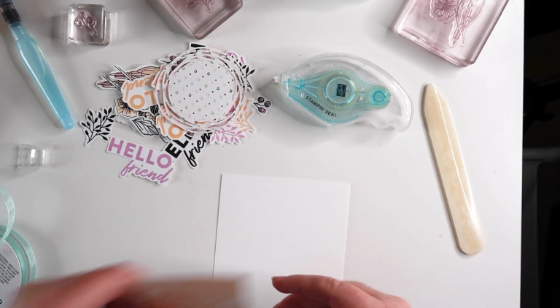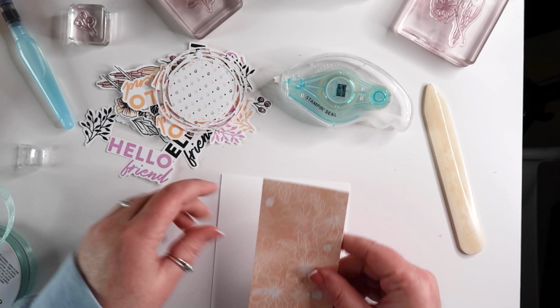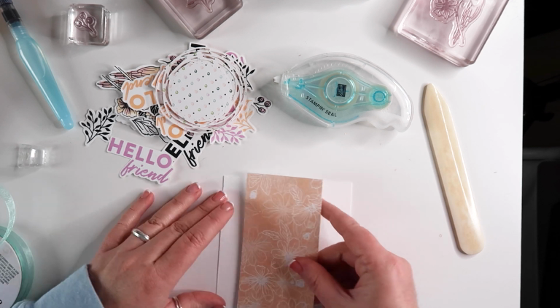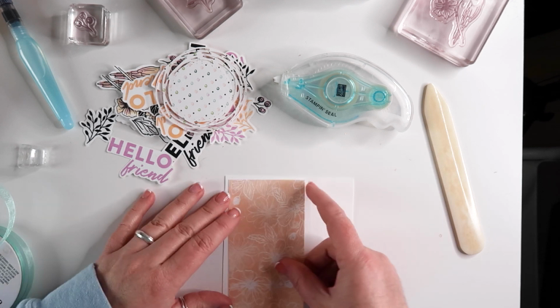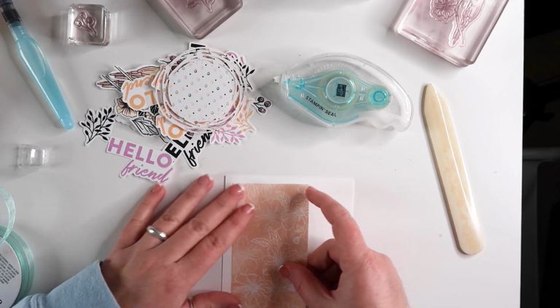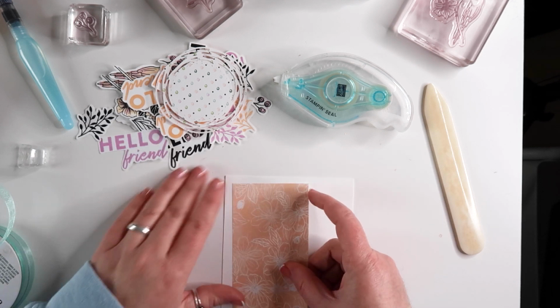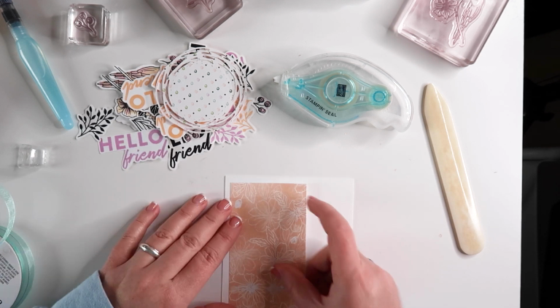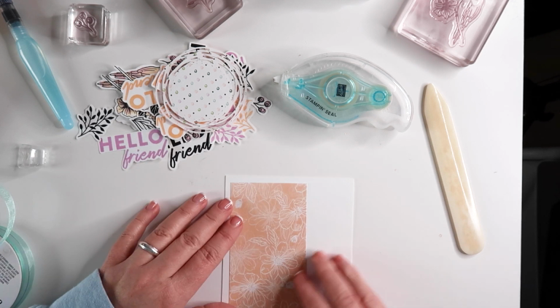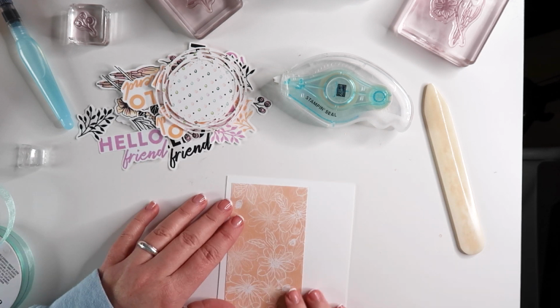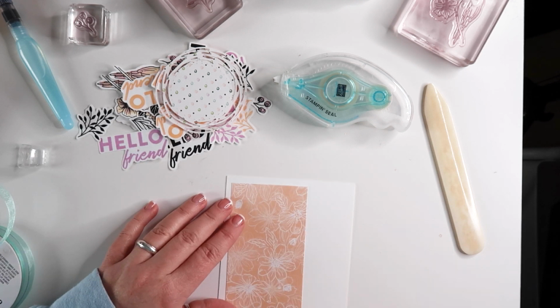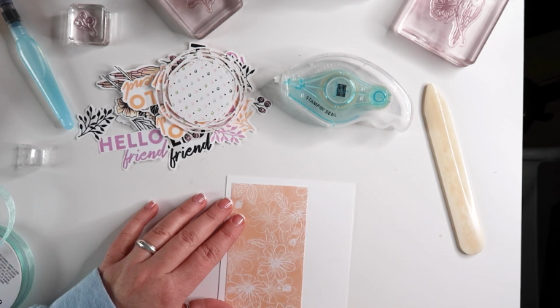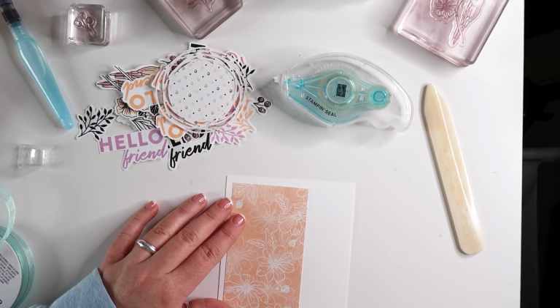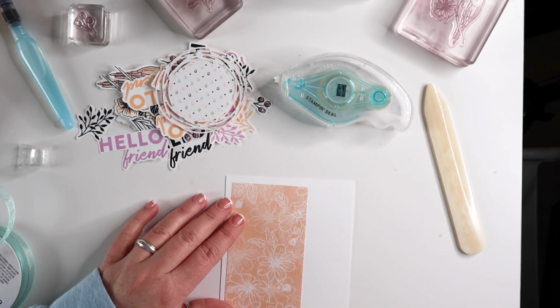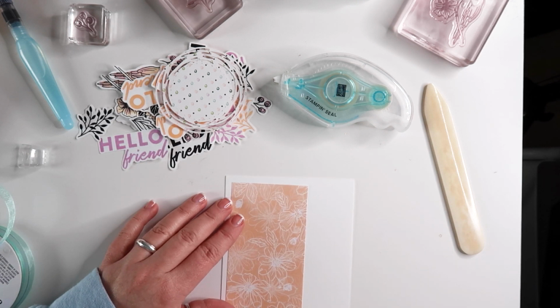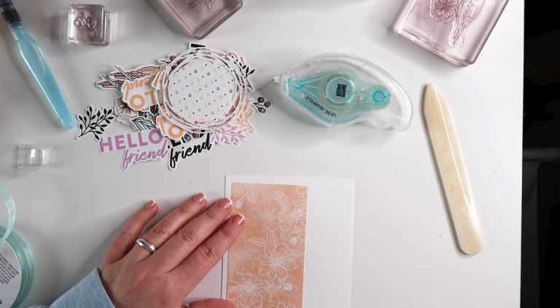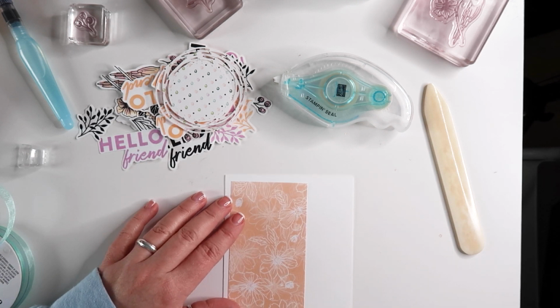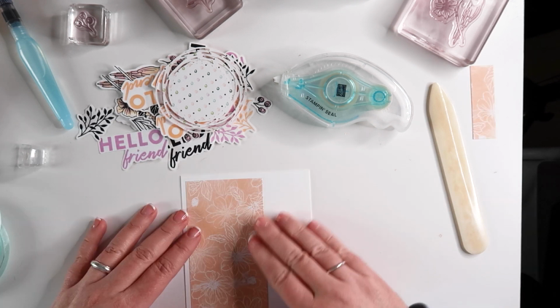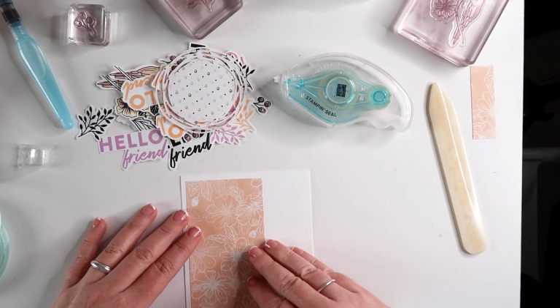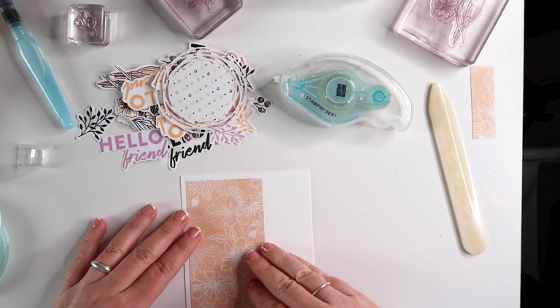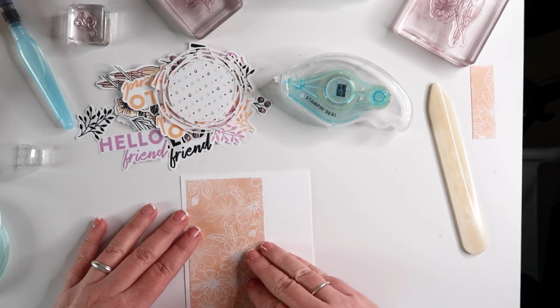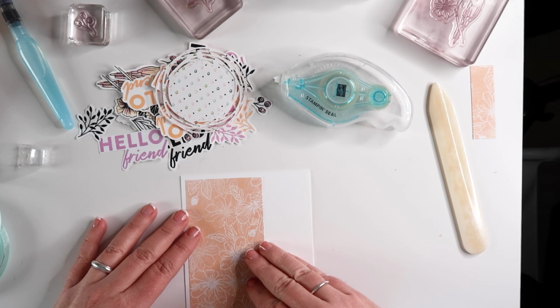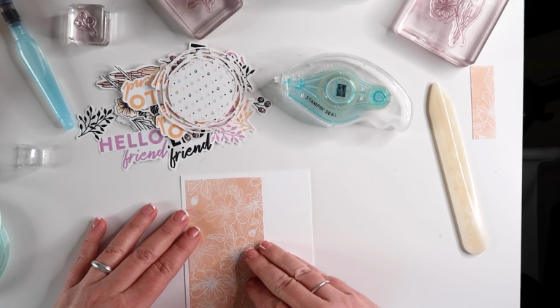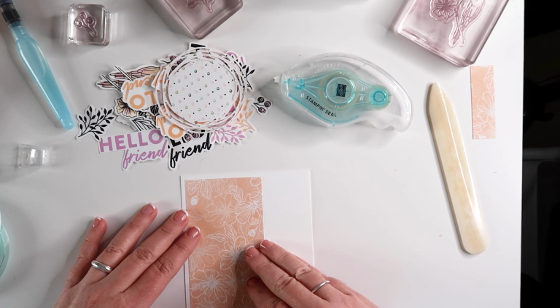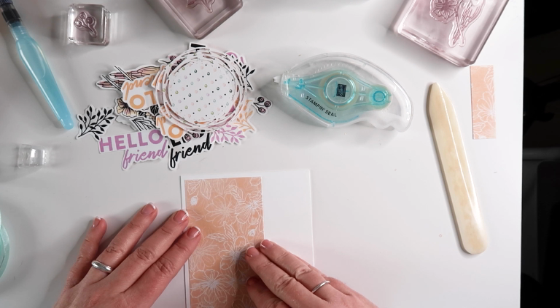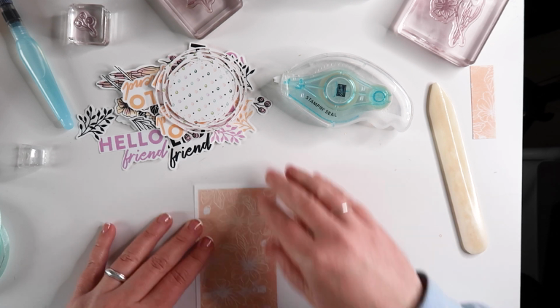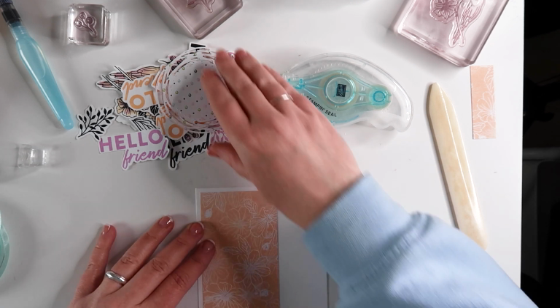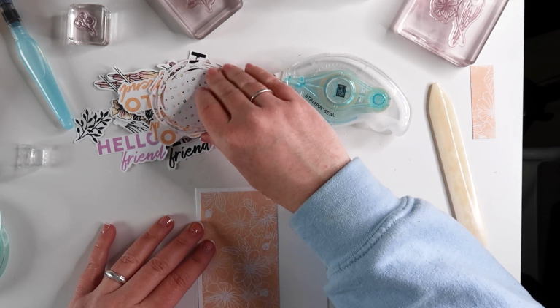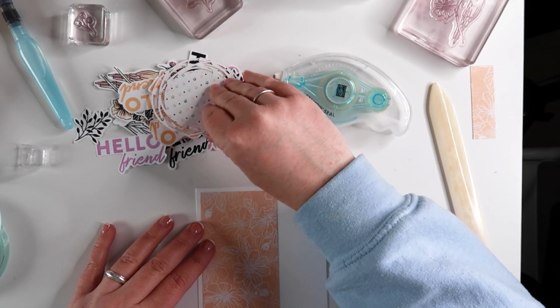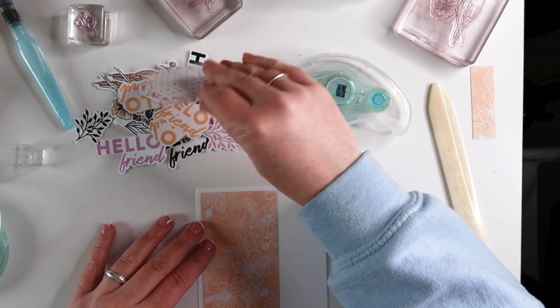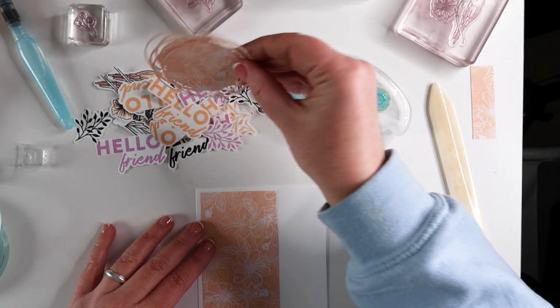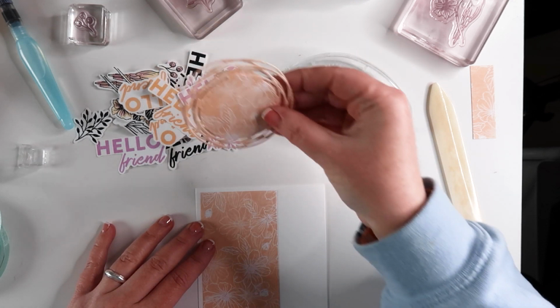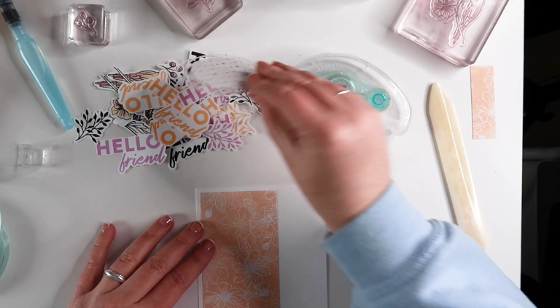For the DSP accent on this card I cut a piece of the coordinating paper to measure 5¼ by 2½.